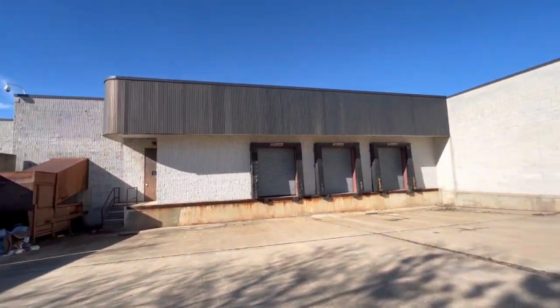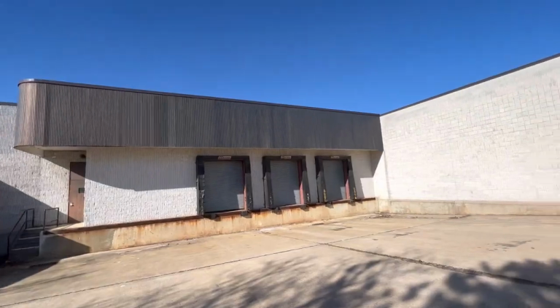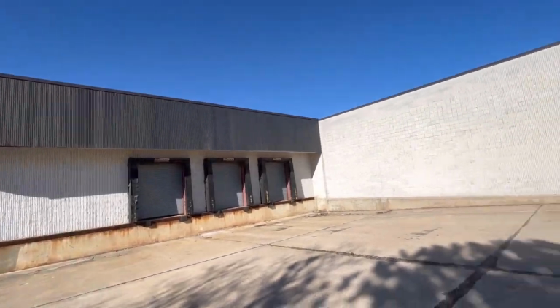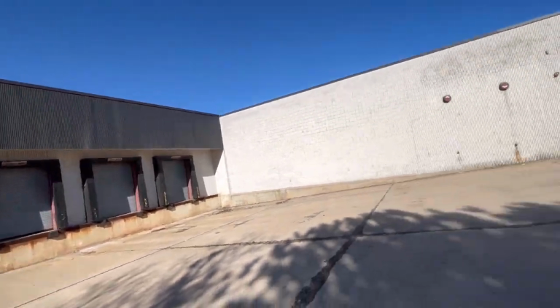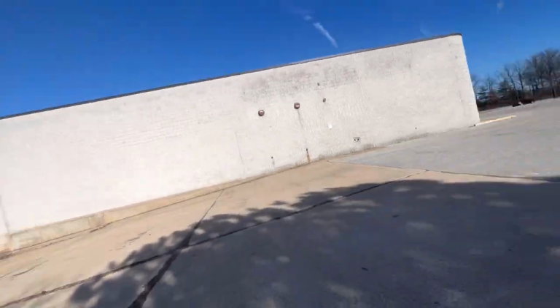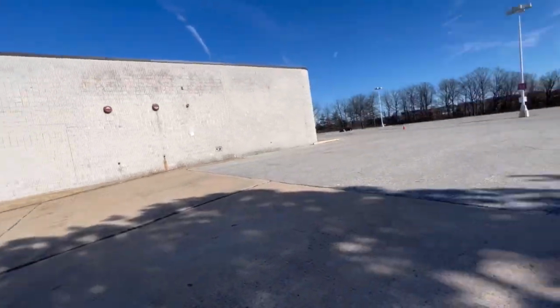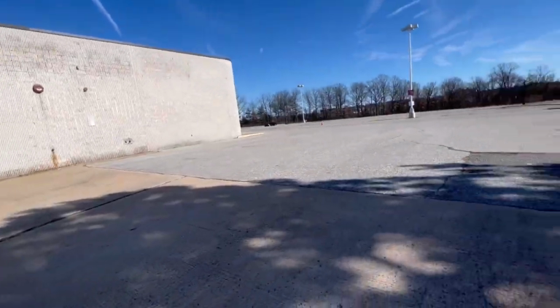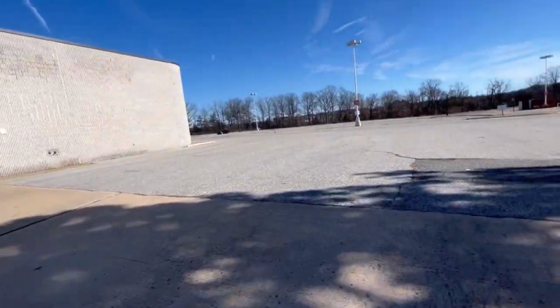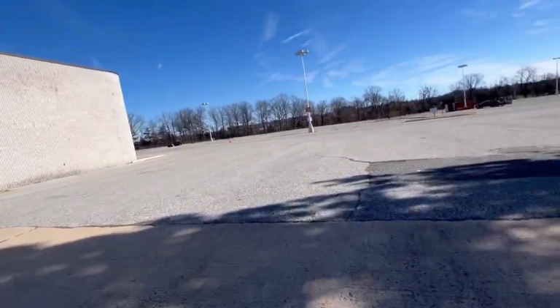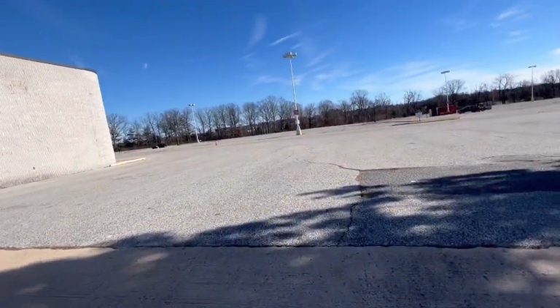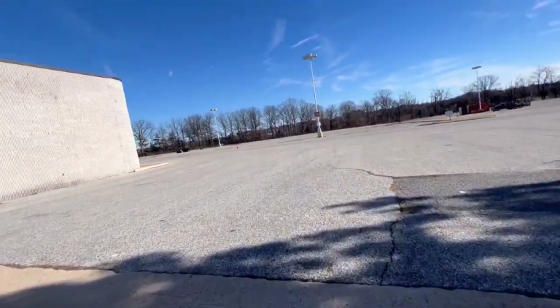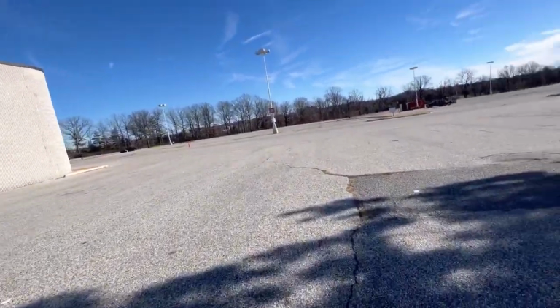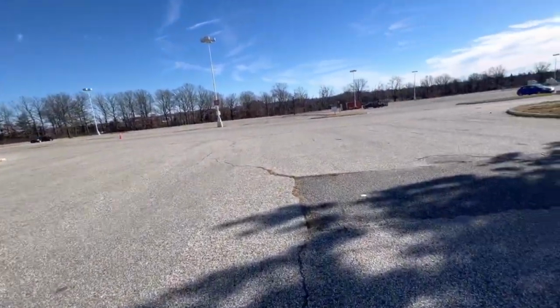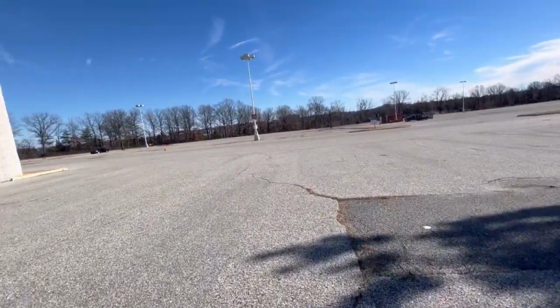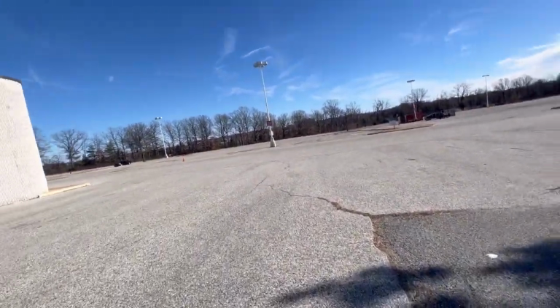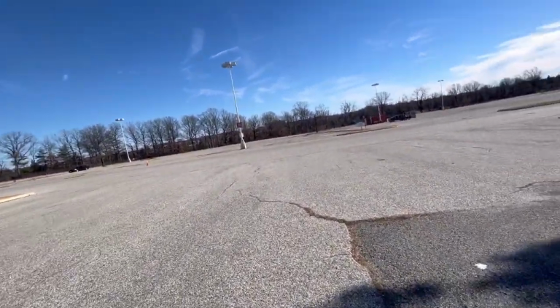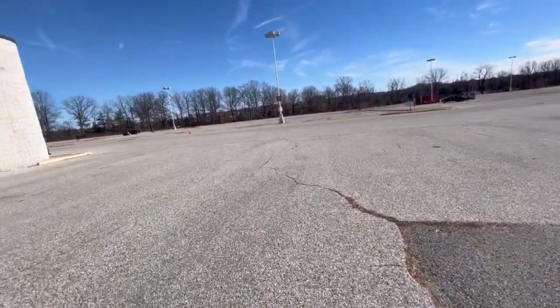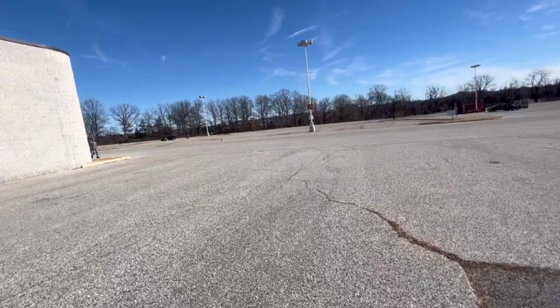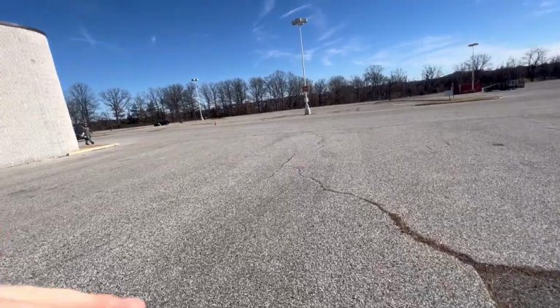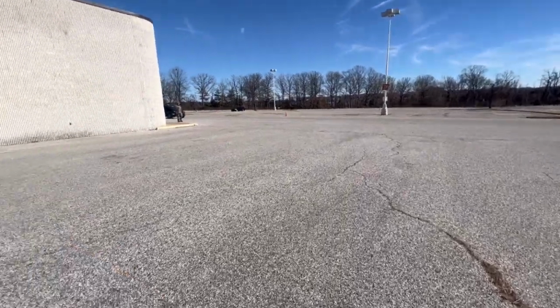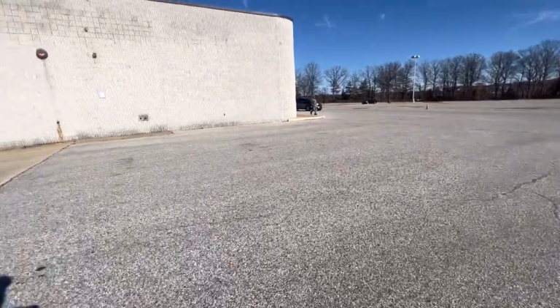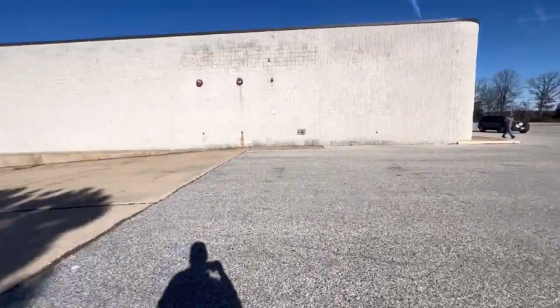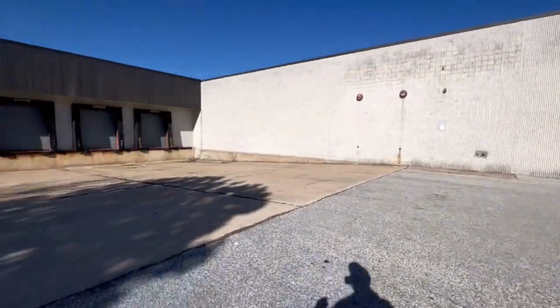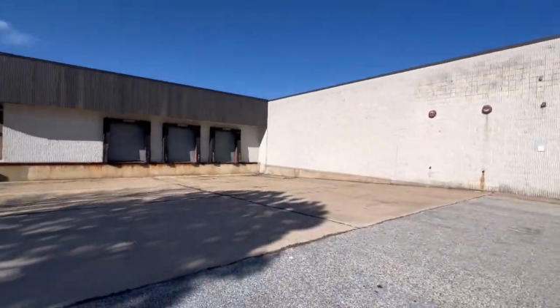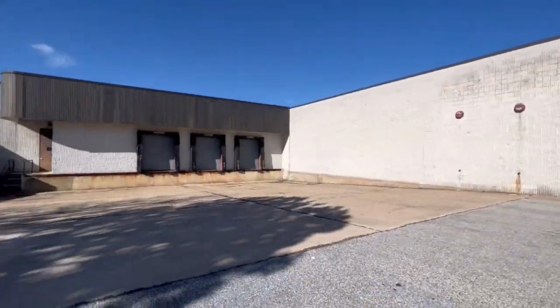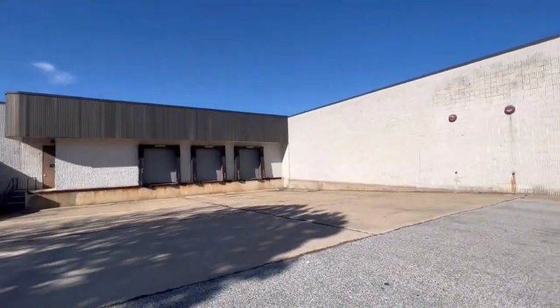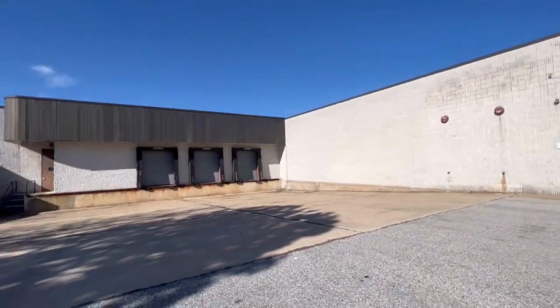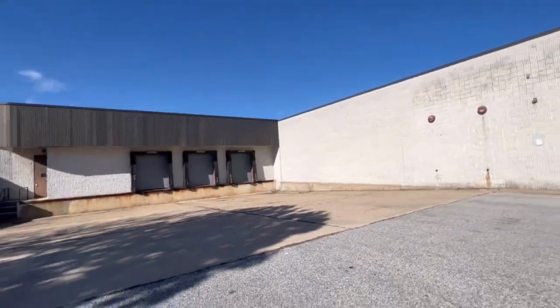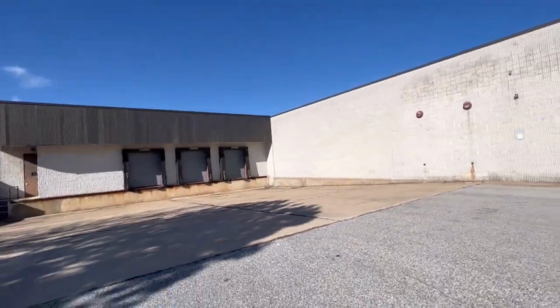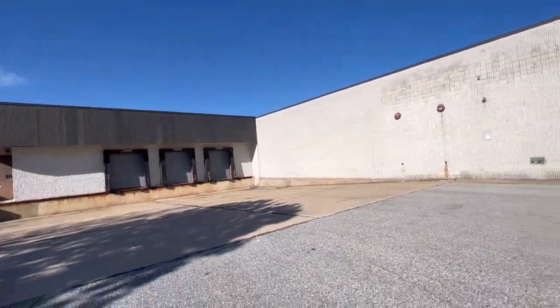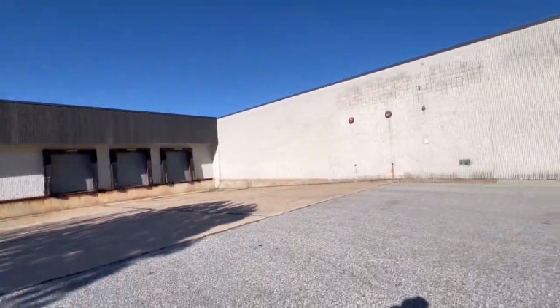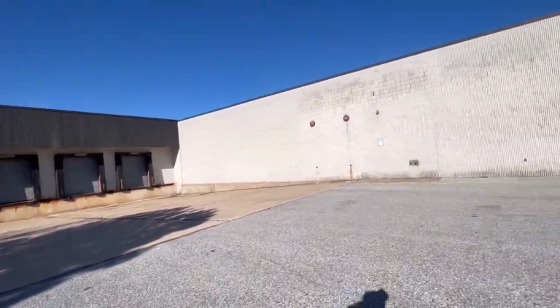That's gonna about do it, guys, for this look at this abandoned Sears here at Security Square Mall. If you guys did enjoy, make sure to hit like and subscribe, and I will see you guys real soon.